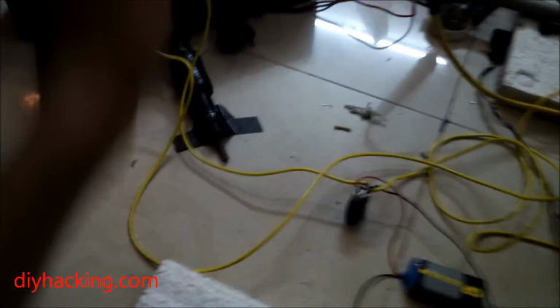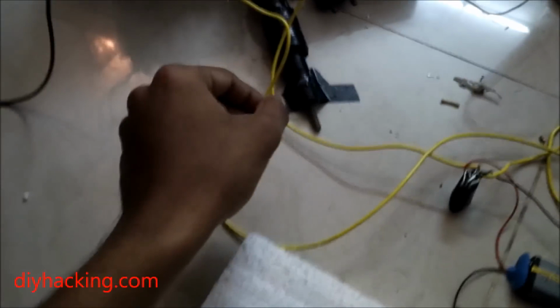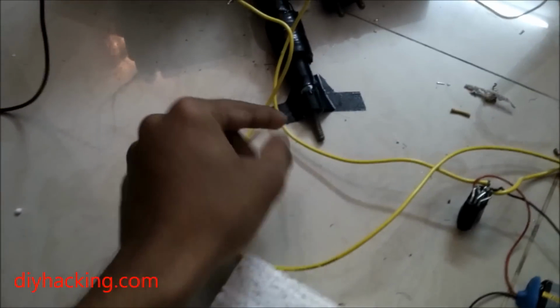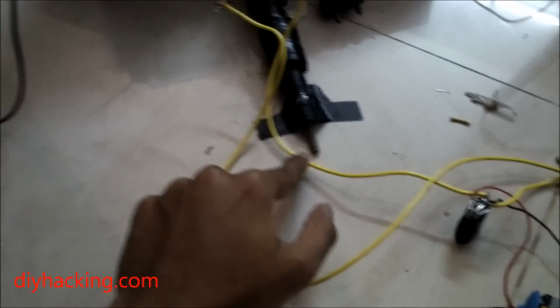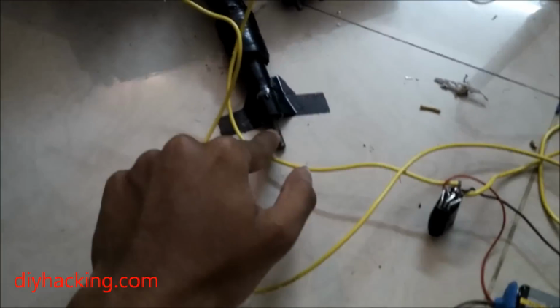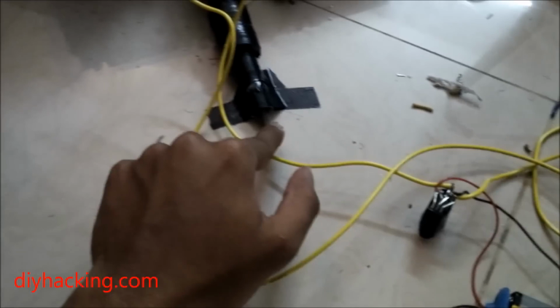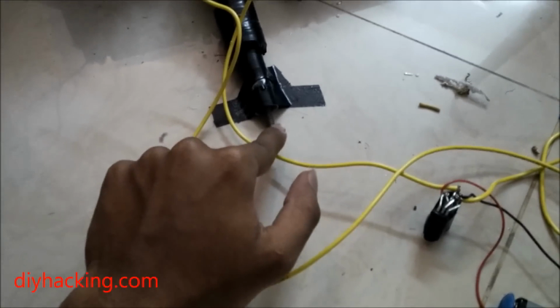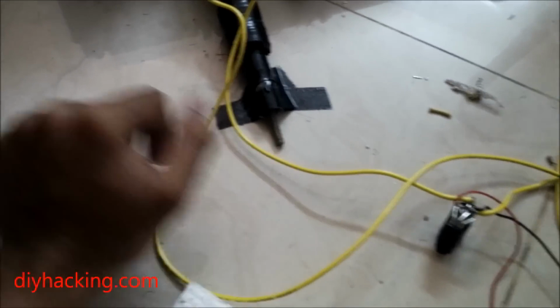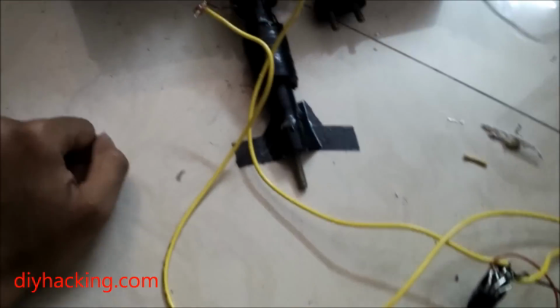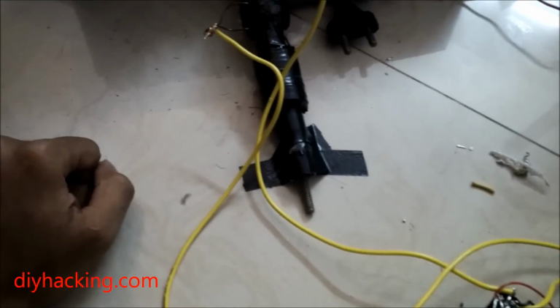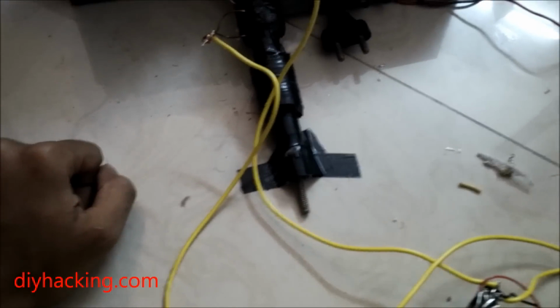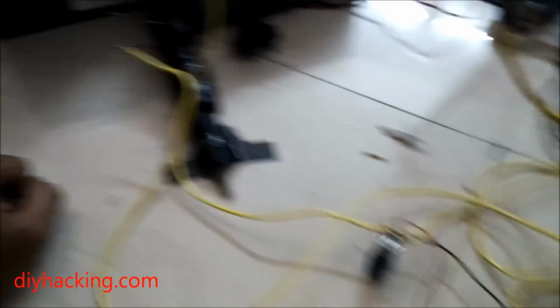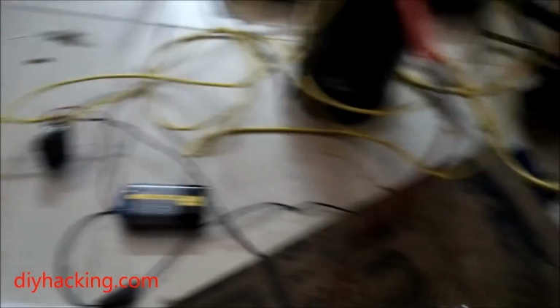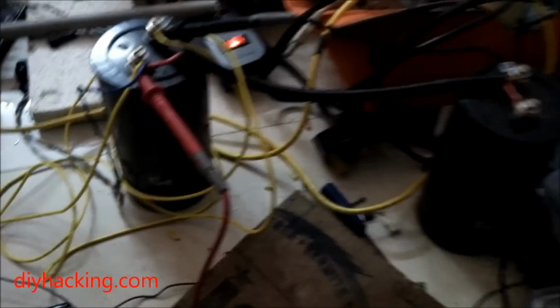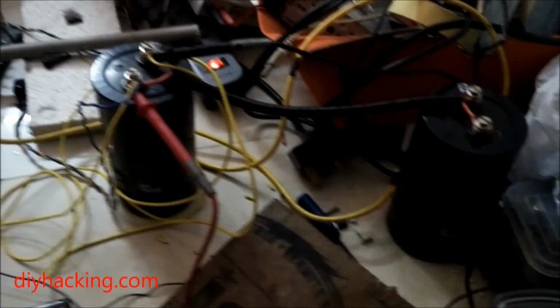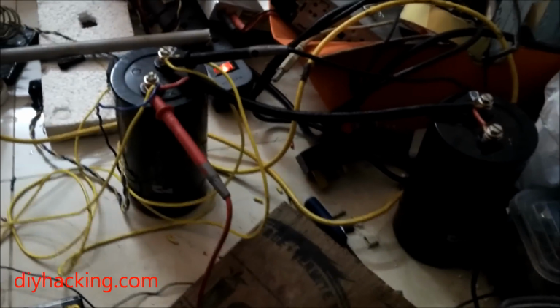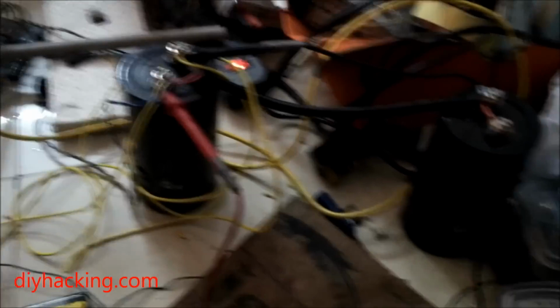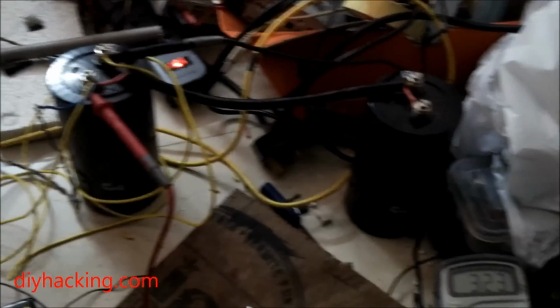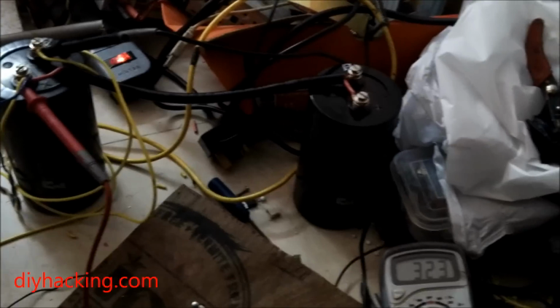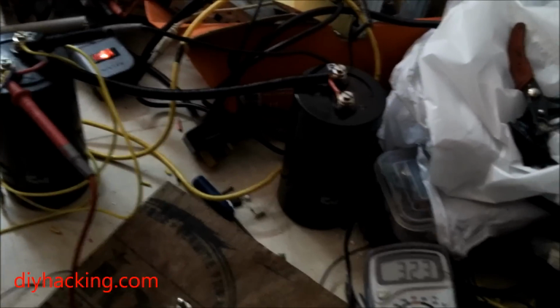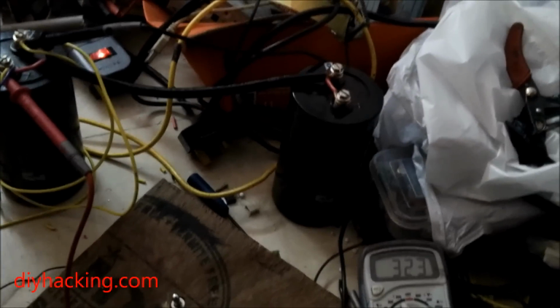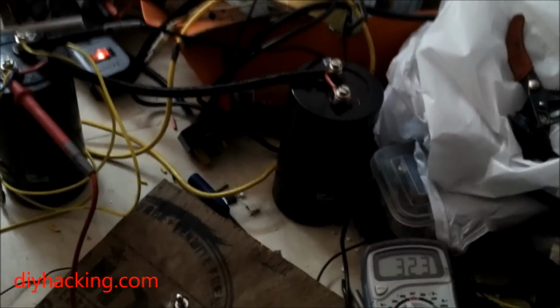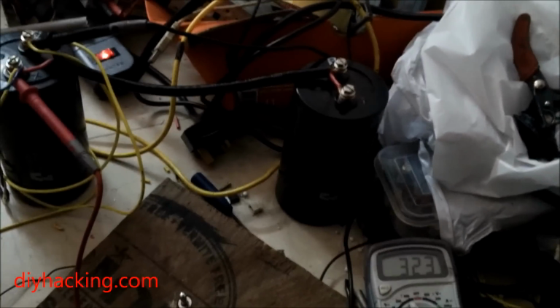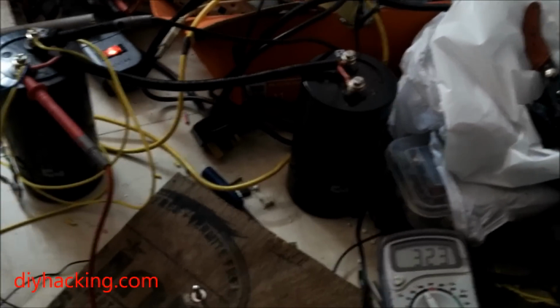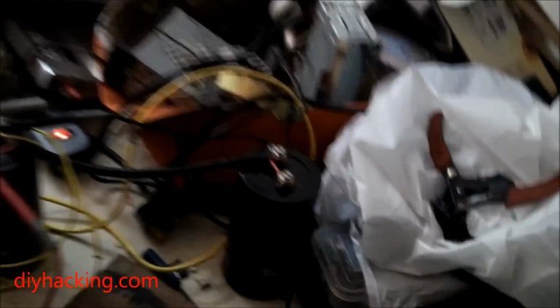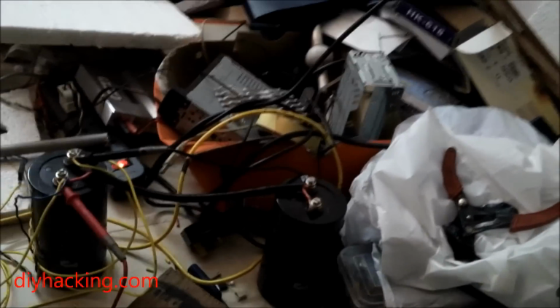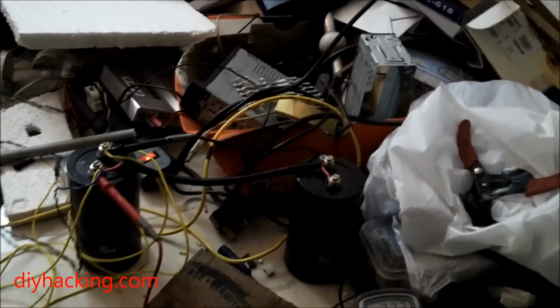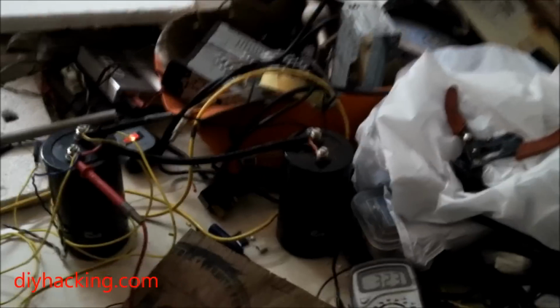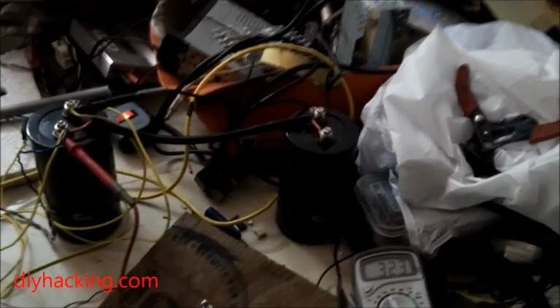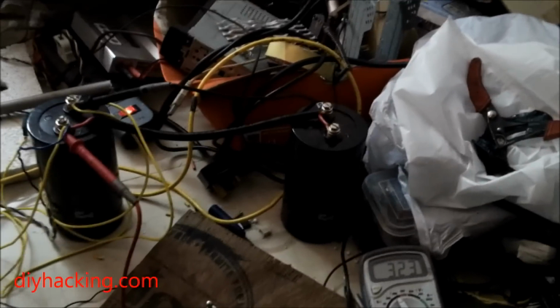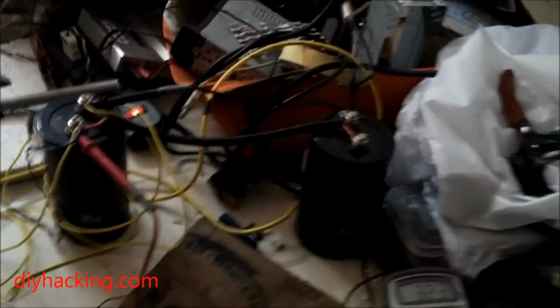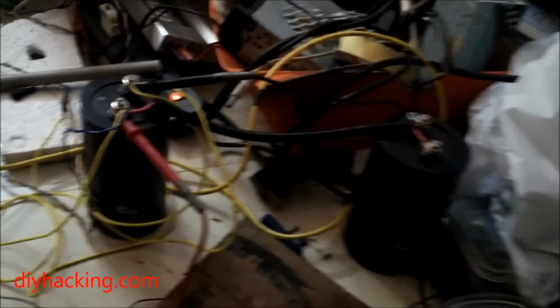So this is the projectile I'm going to be launching — it's a small bolt. It's connected to two capacitors of about 400 volts each, having a capacitance of 3300 microfarads.